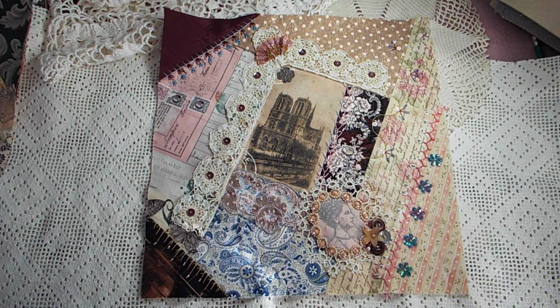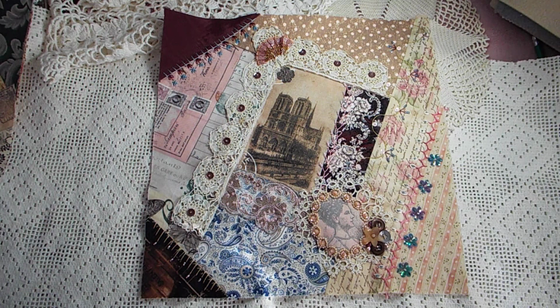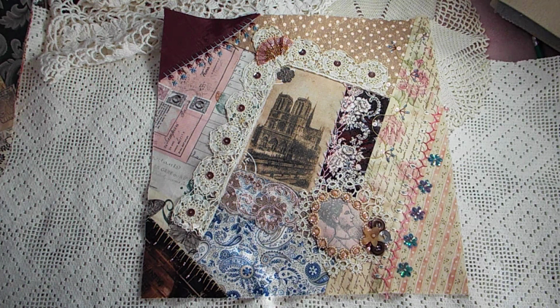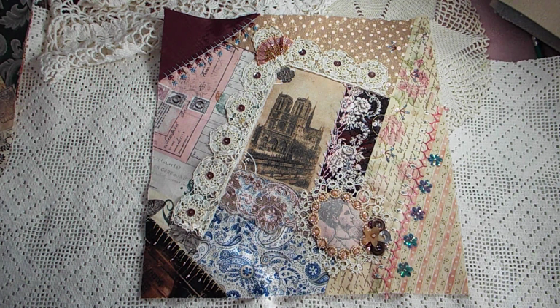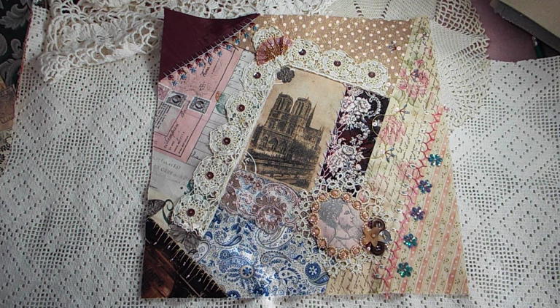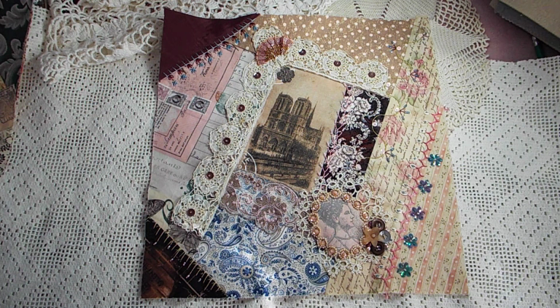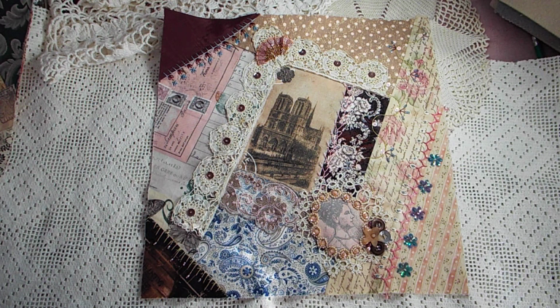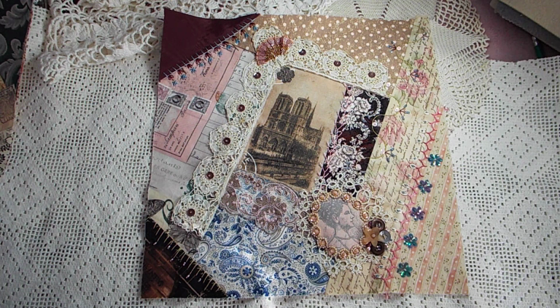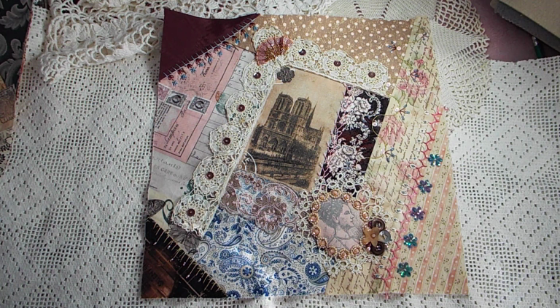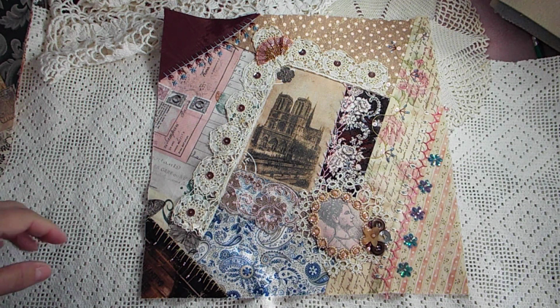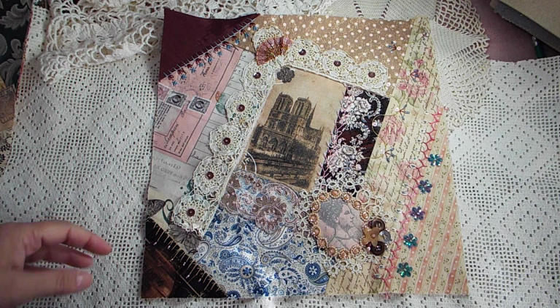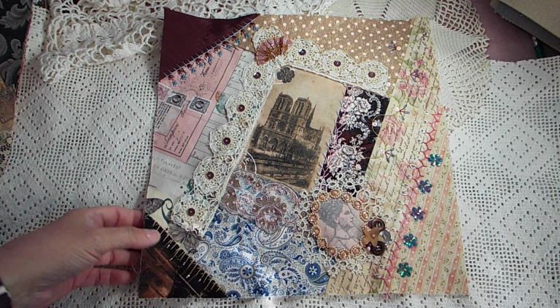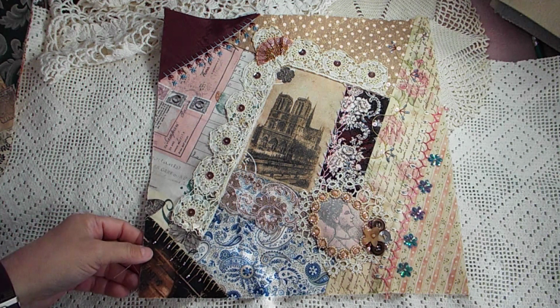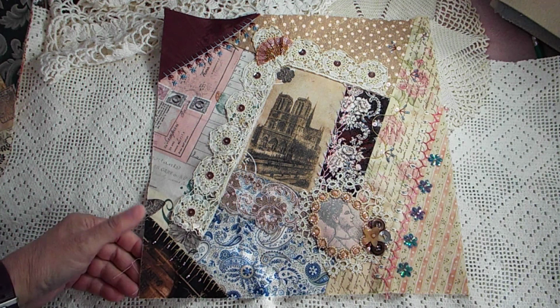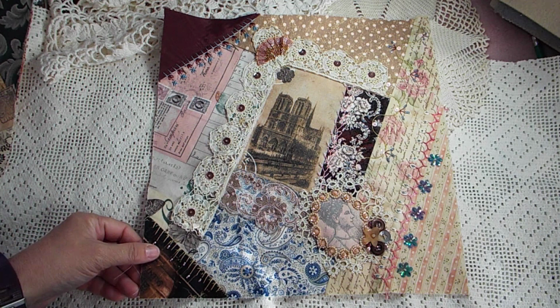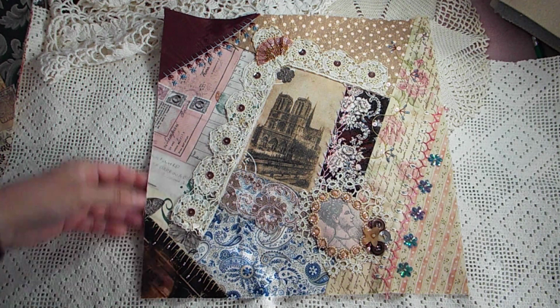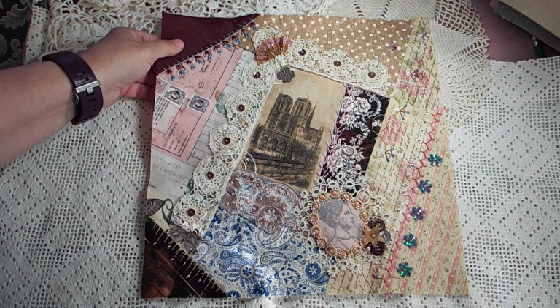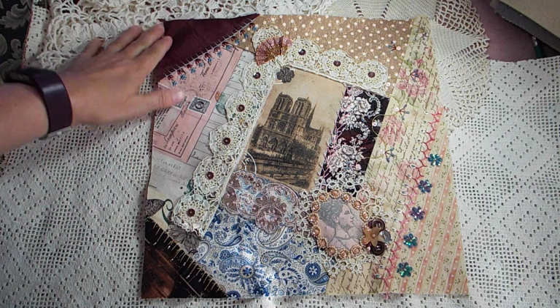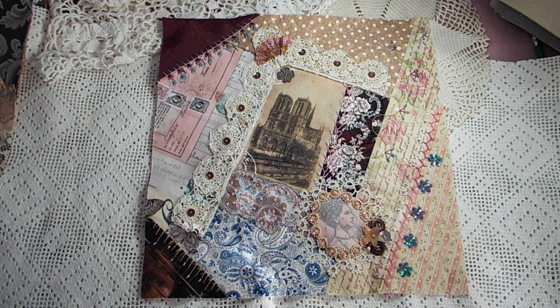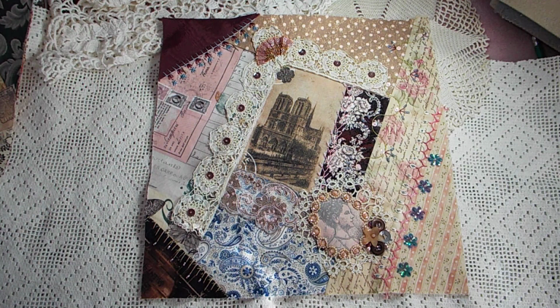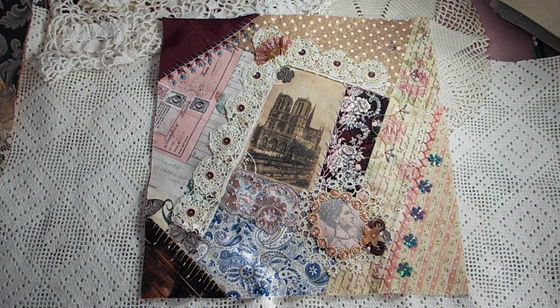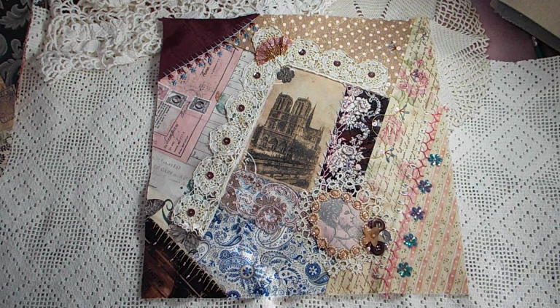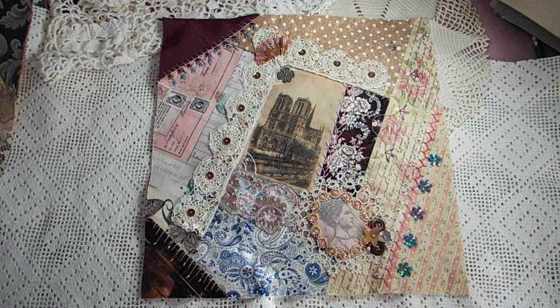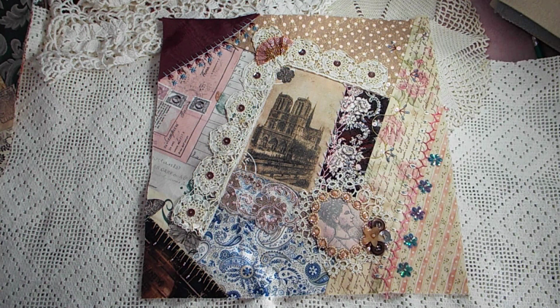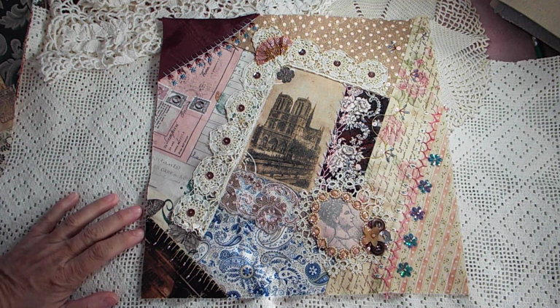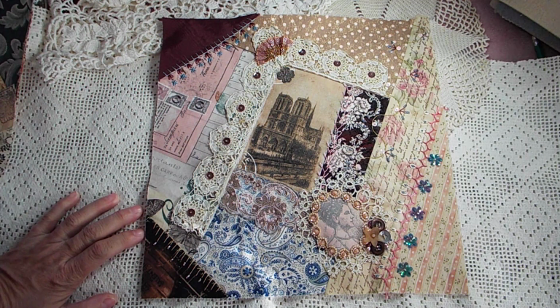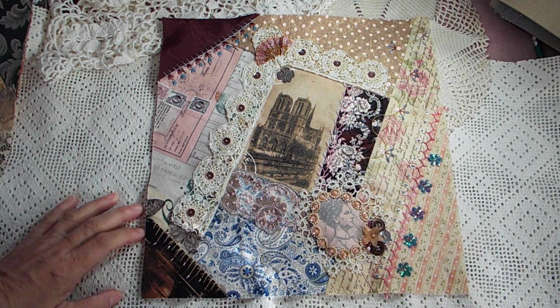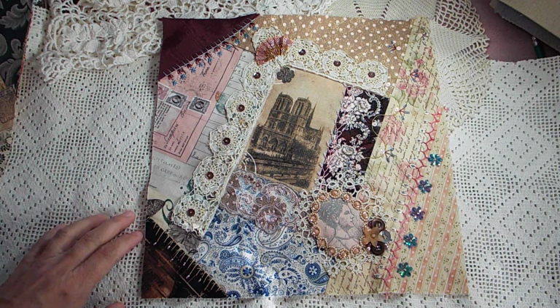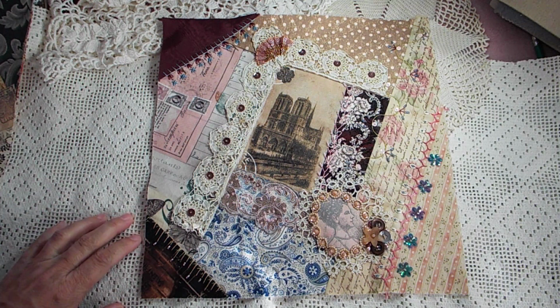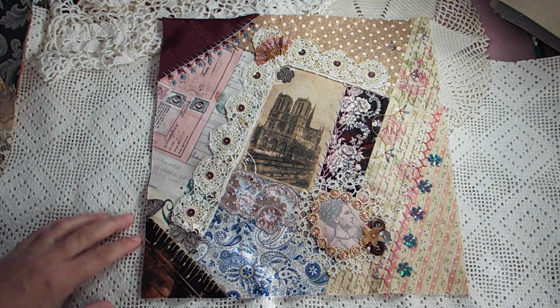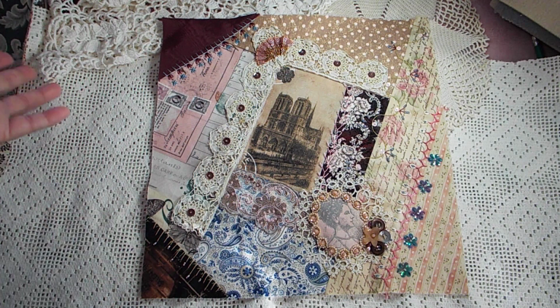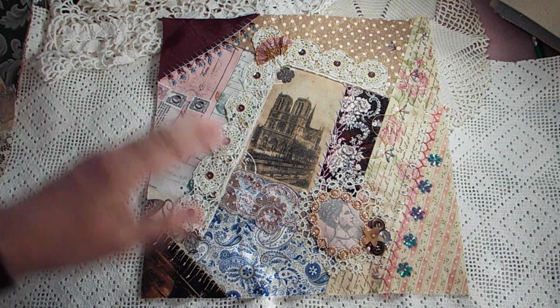Hello, wonderful people. It's Loretta. Welcome back to my channel. So this is block number 9 in my Grand Tour Crazy Quilt — the 9 of 24. If you have not seen the other 8, feel free to go look them up.